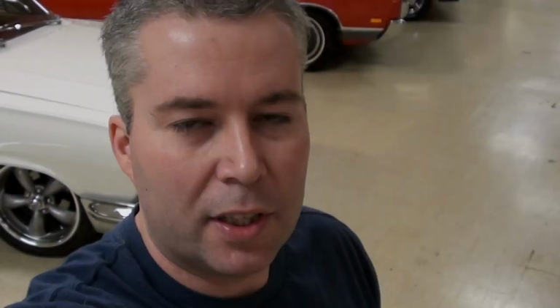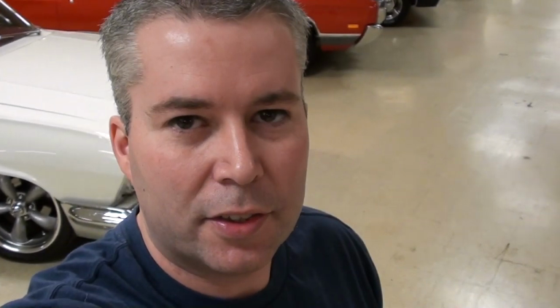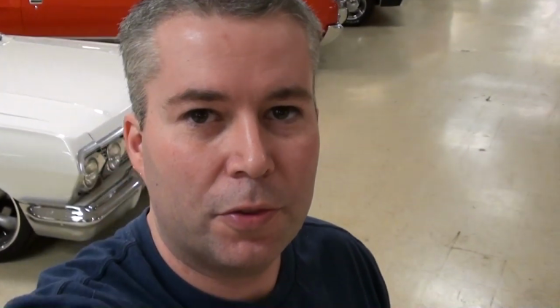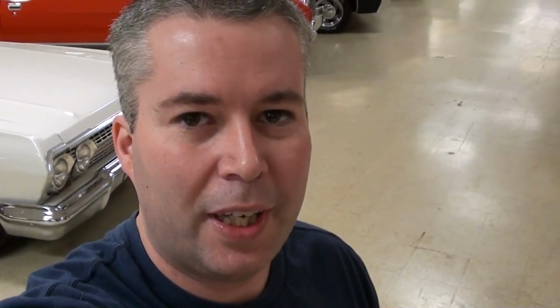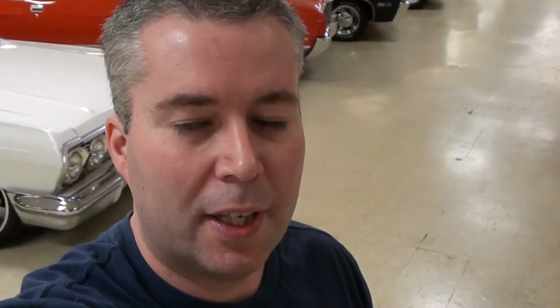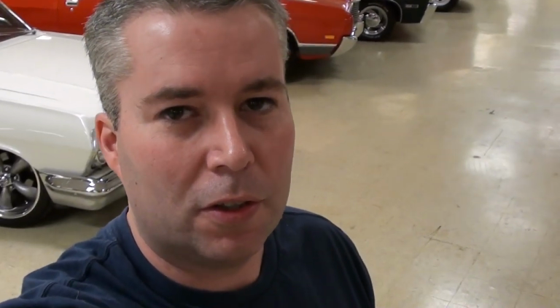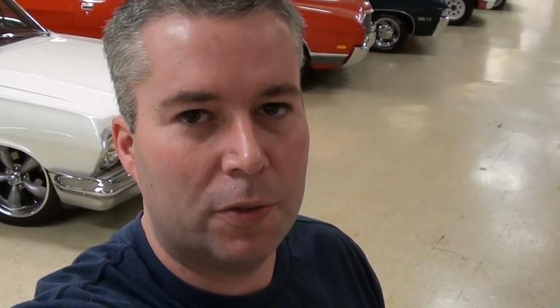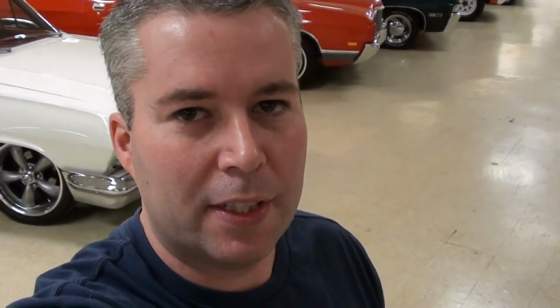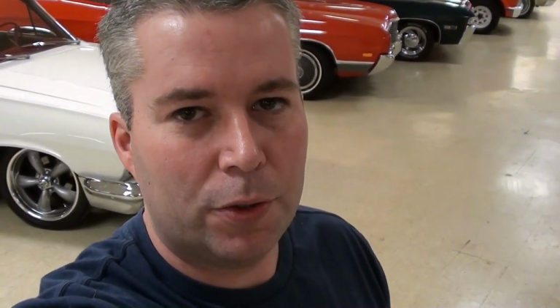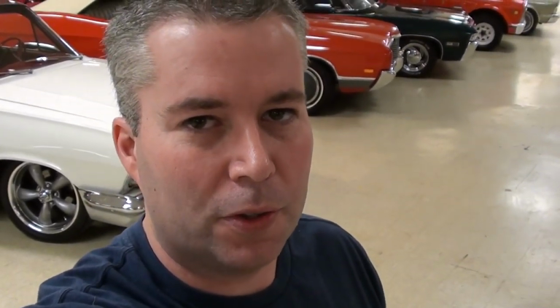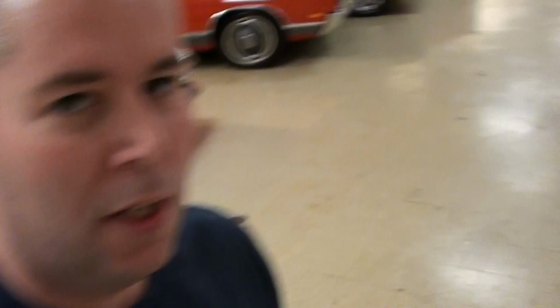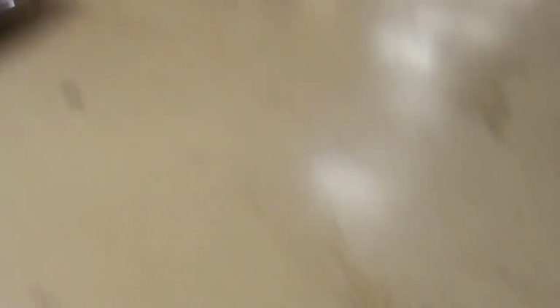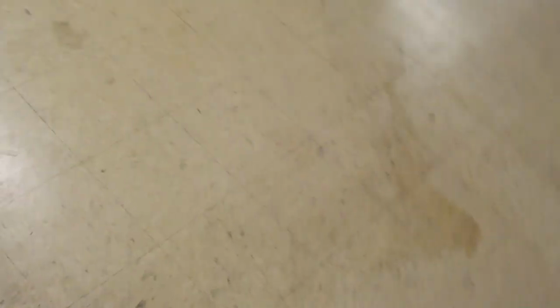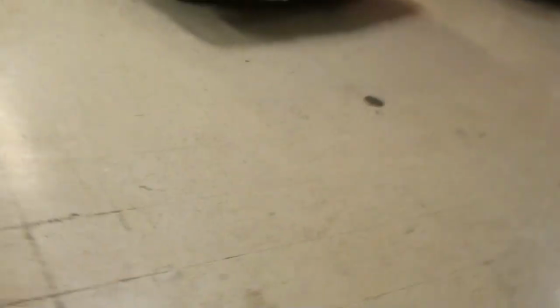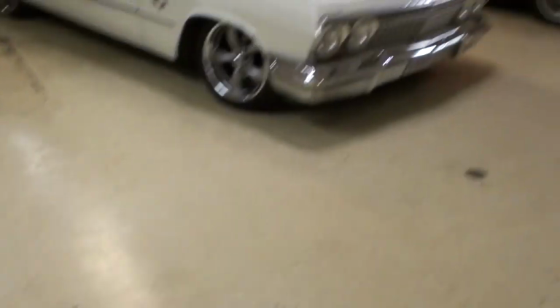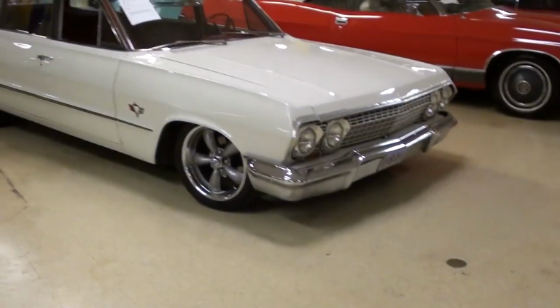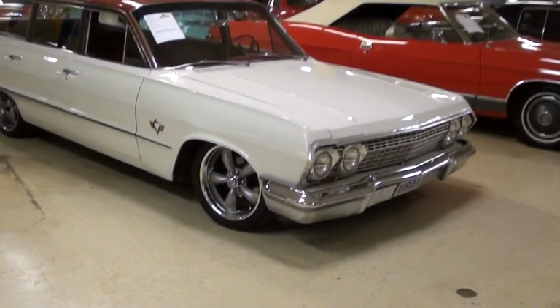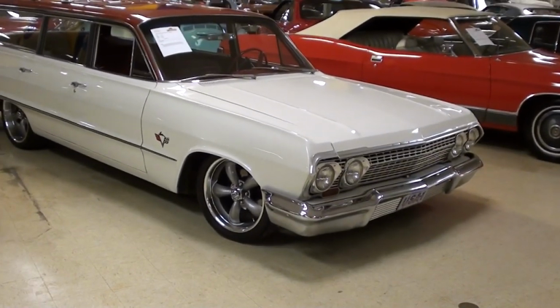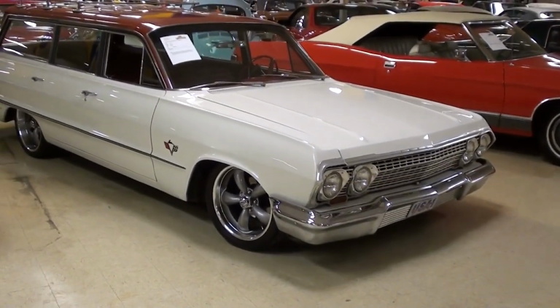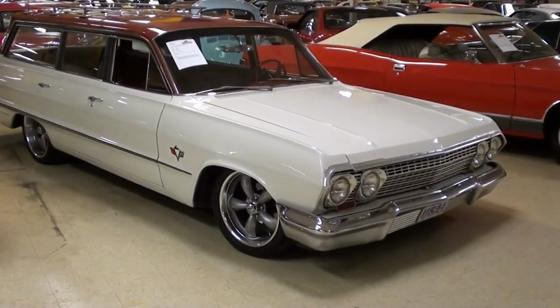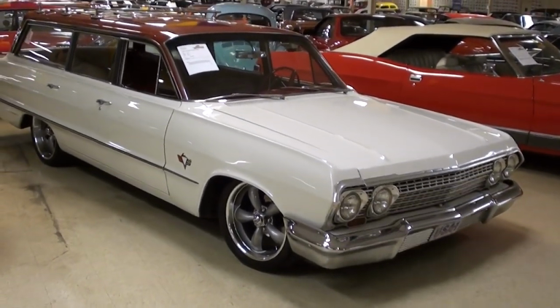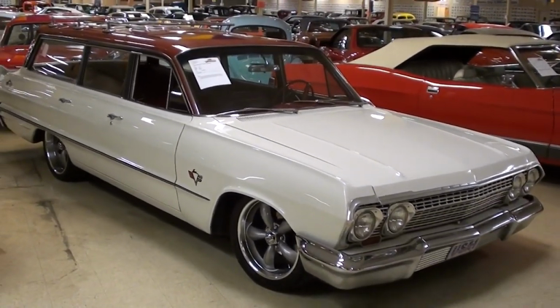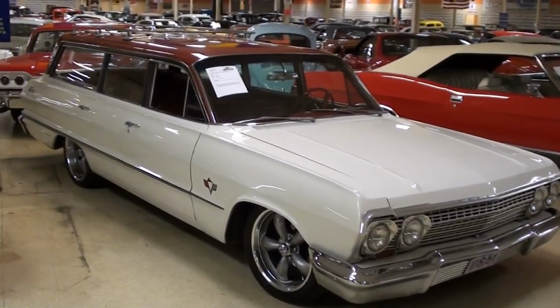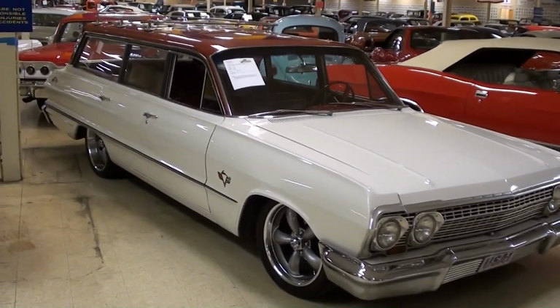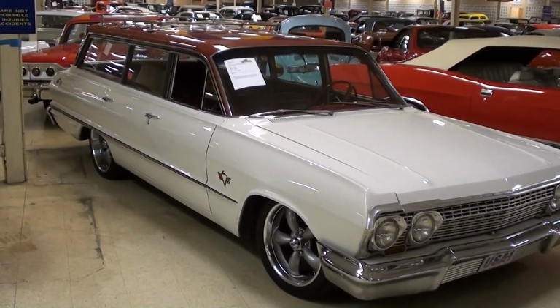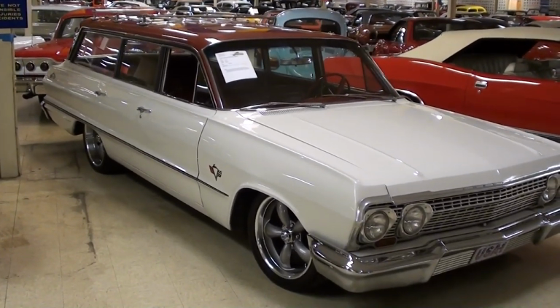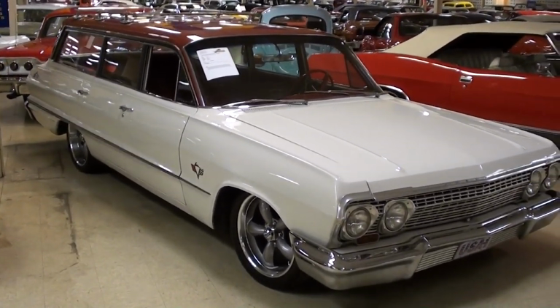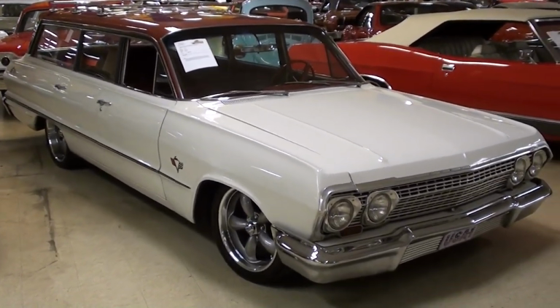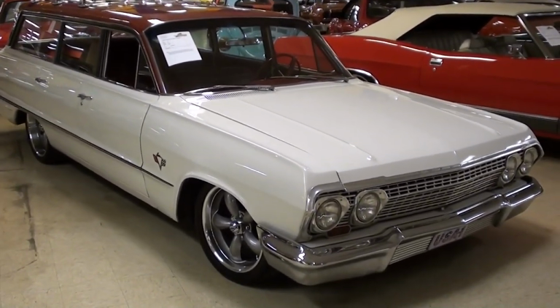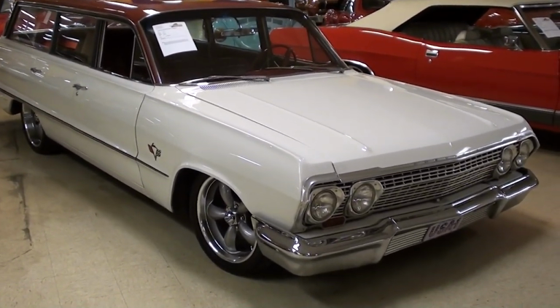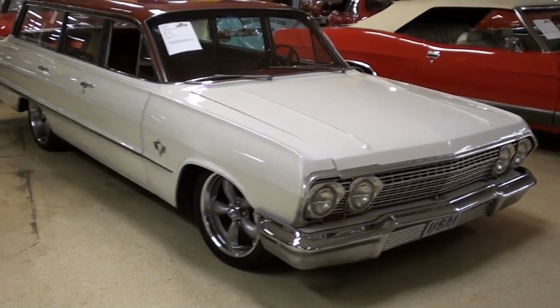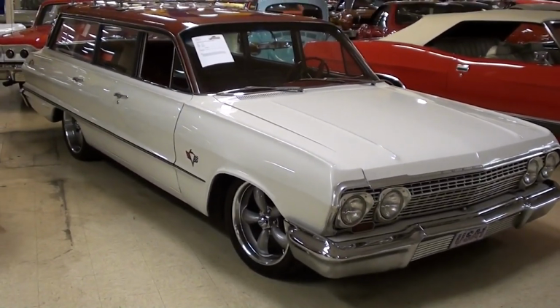Hey guys, coming to you from Gateway Classic Cars, over here outside of St. Louis, Missouri. I thought you'd like a look at this 1963 Chevrolet Impala station wagon — it's looking pretty slick, we'll check it out here.